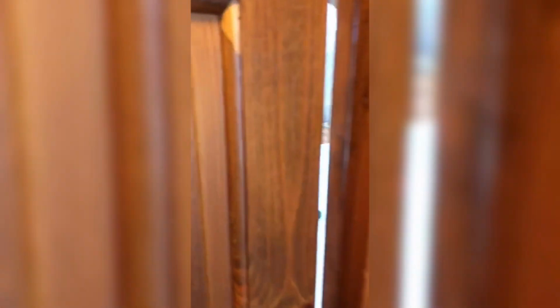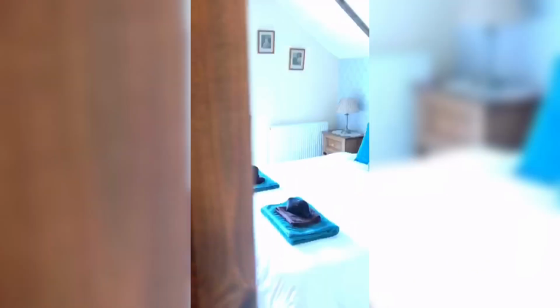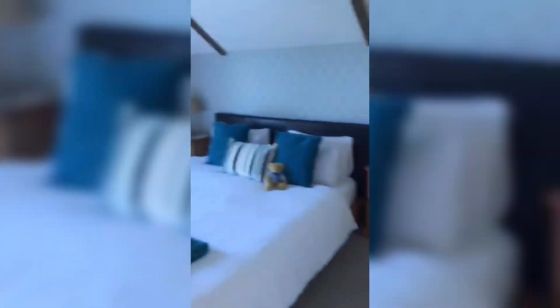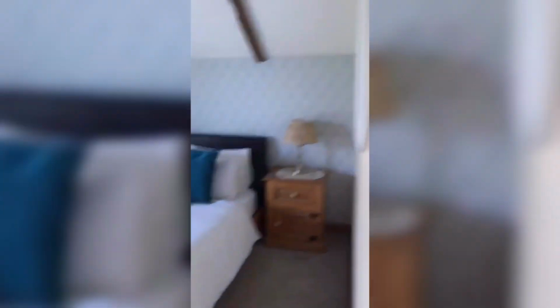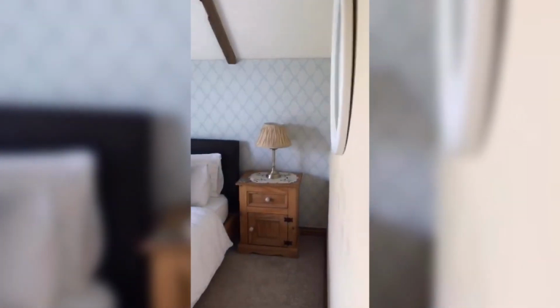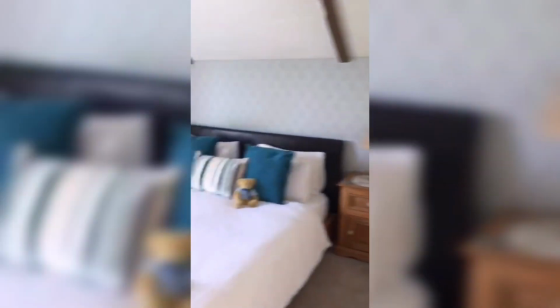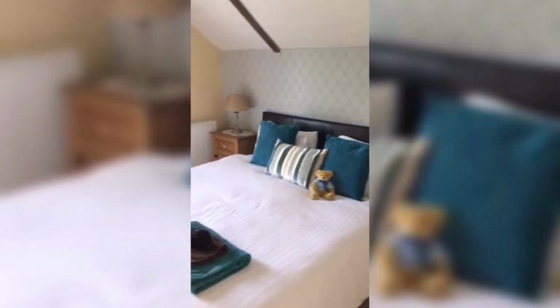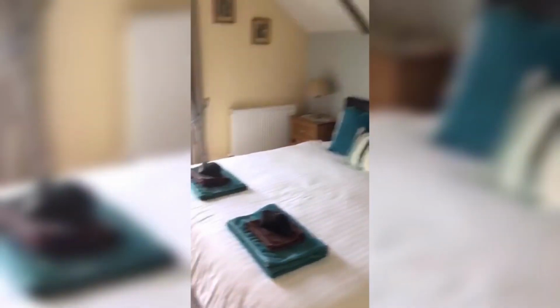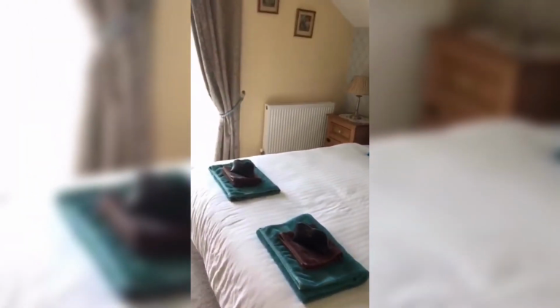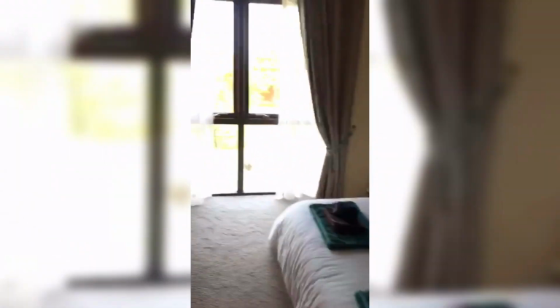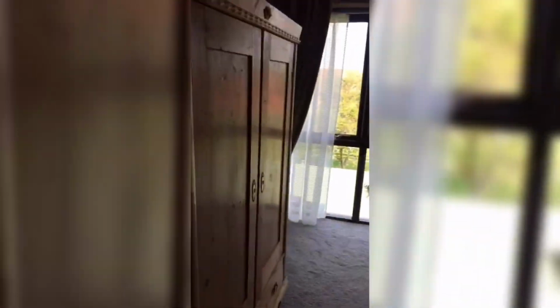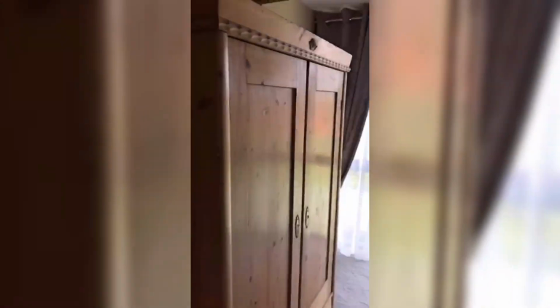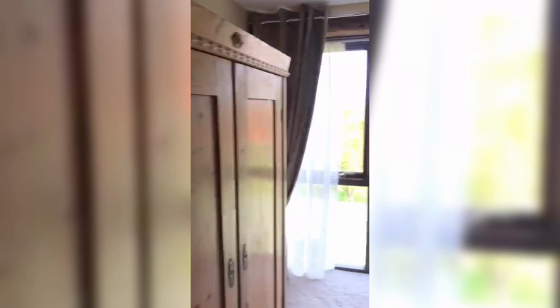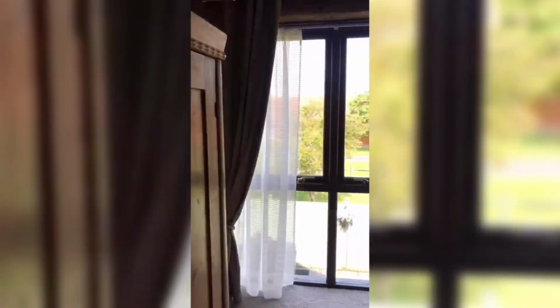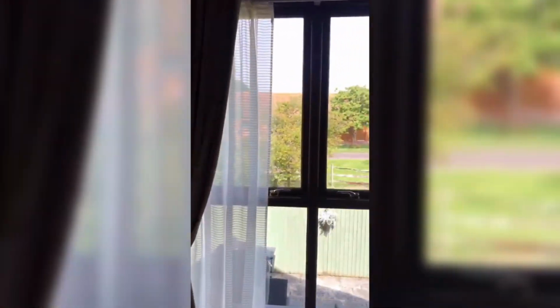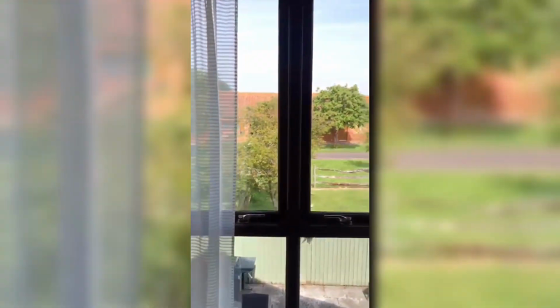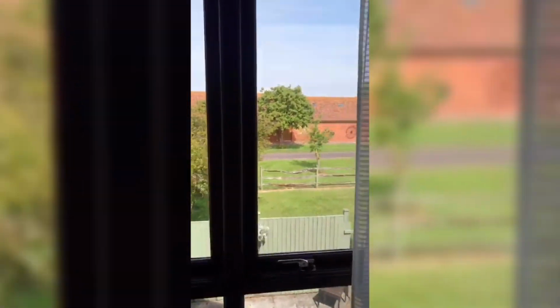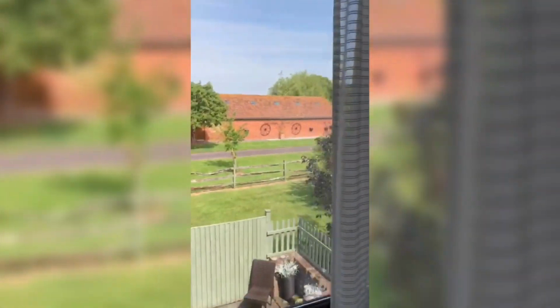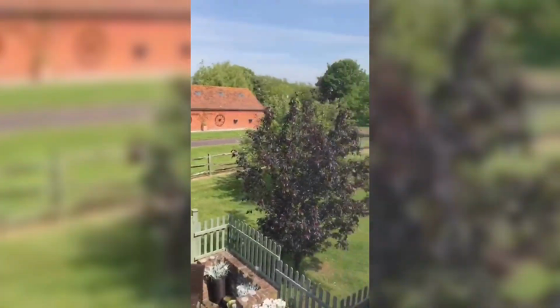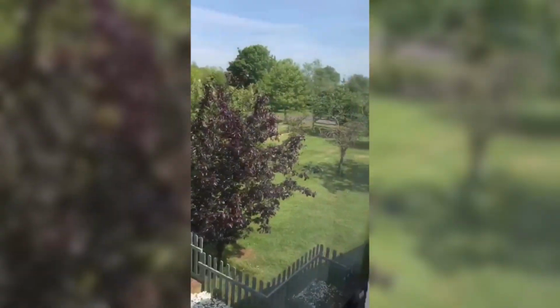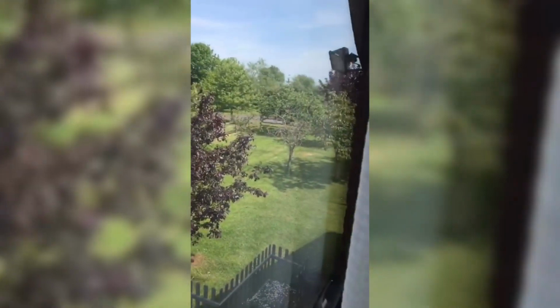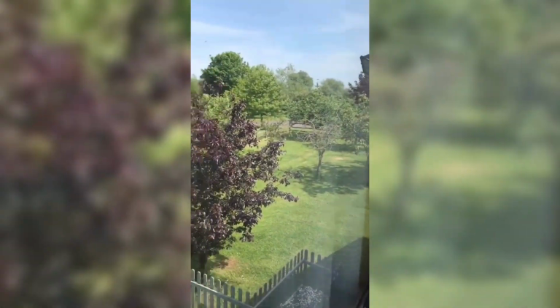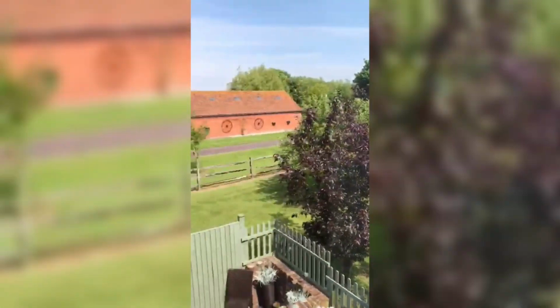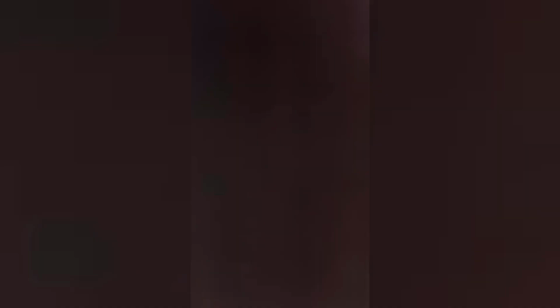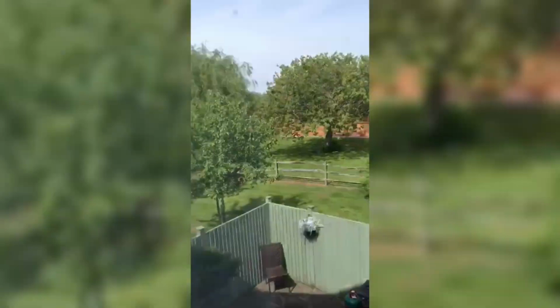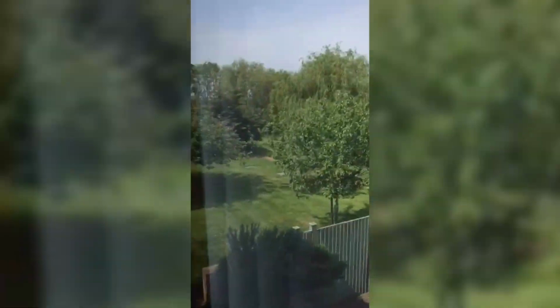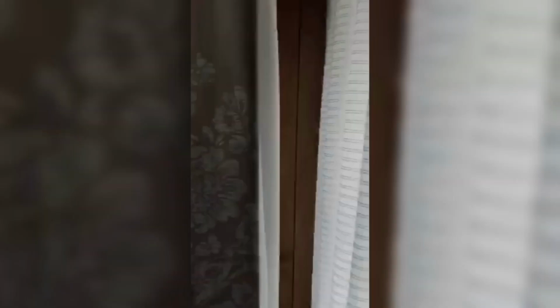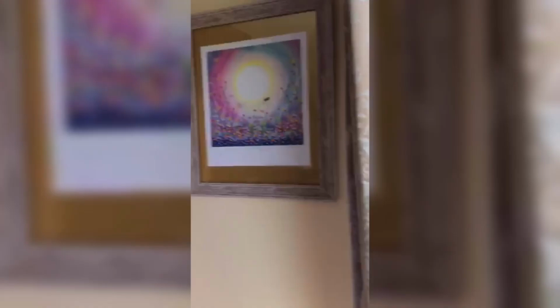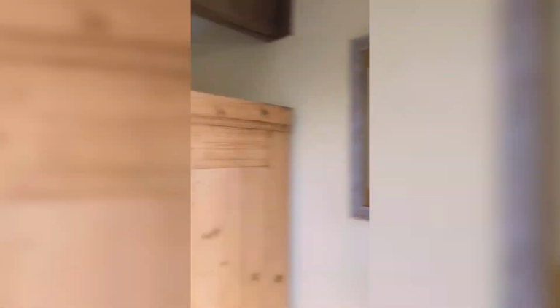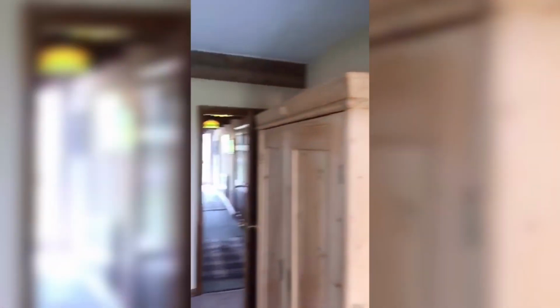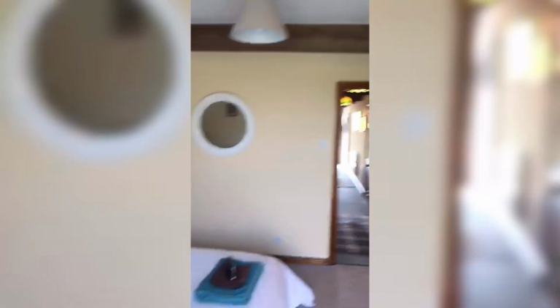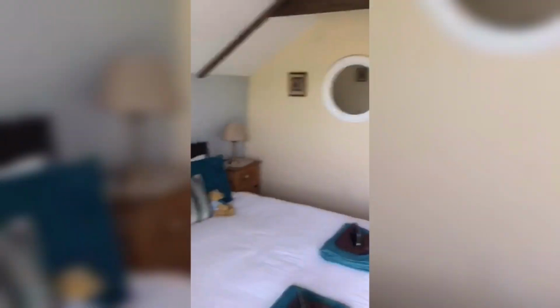Going into this room — this is a super king size bedroom, same again. Nice views of the garden and the orchard. It's a nice size room.